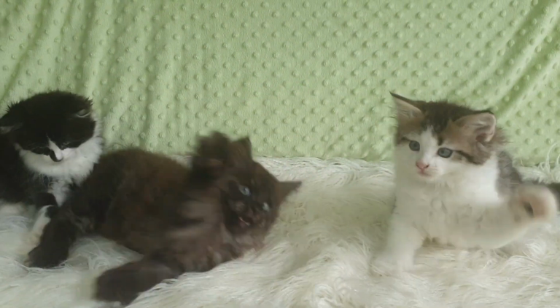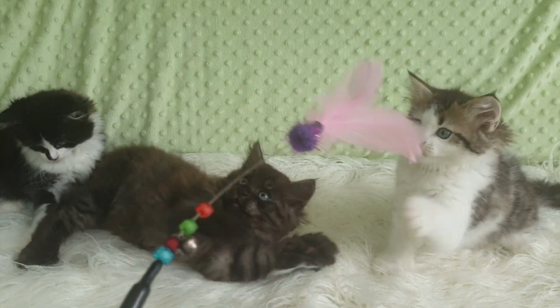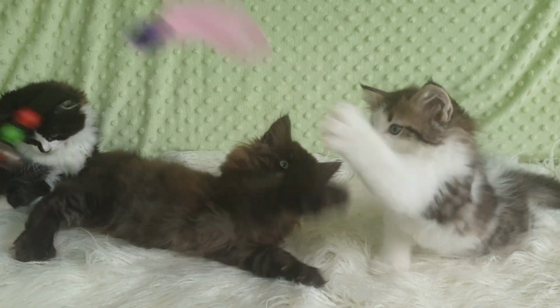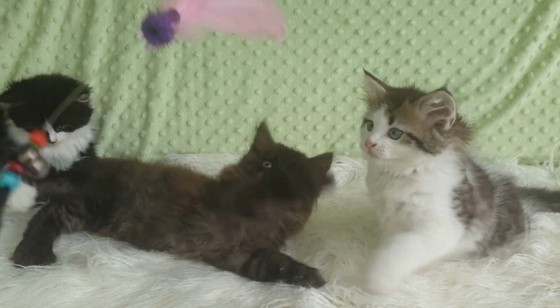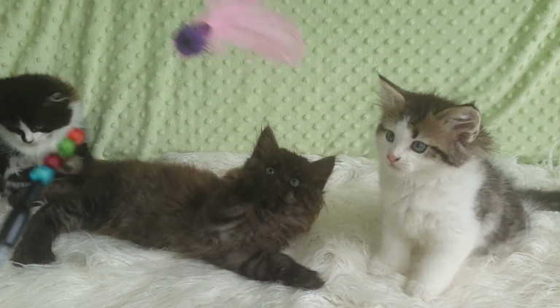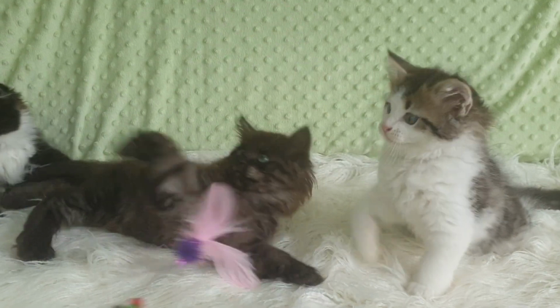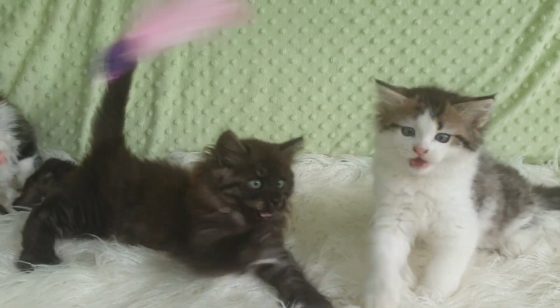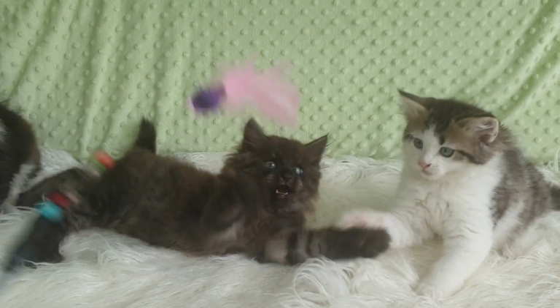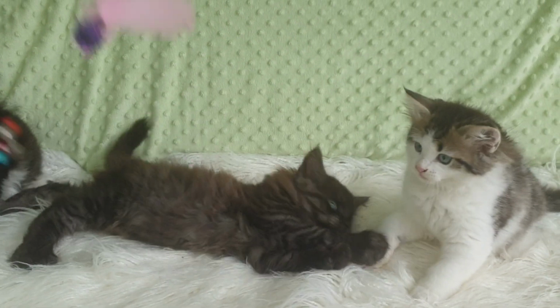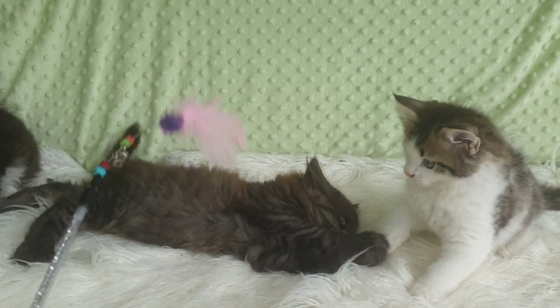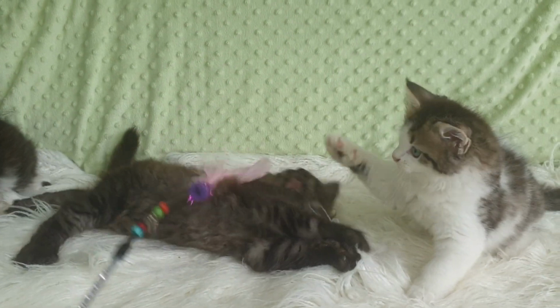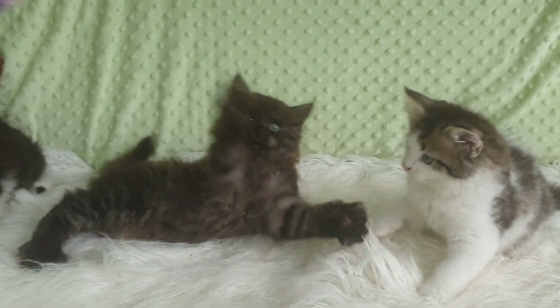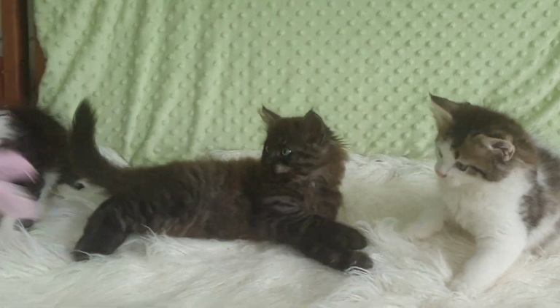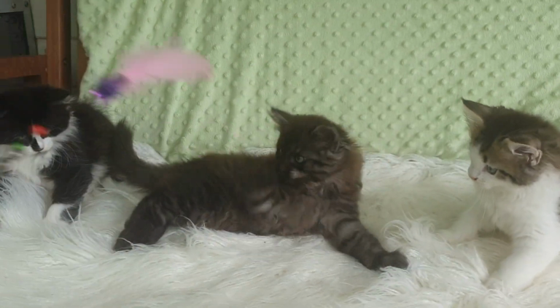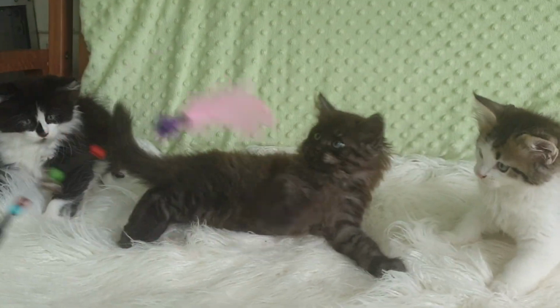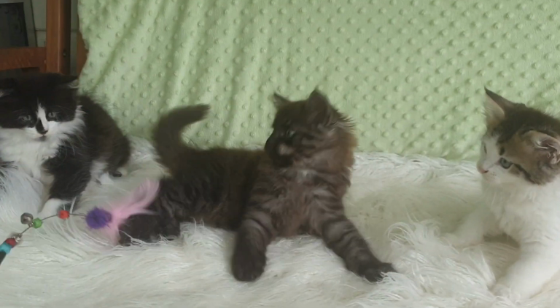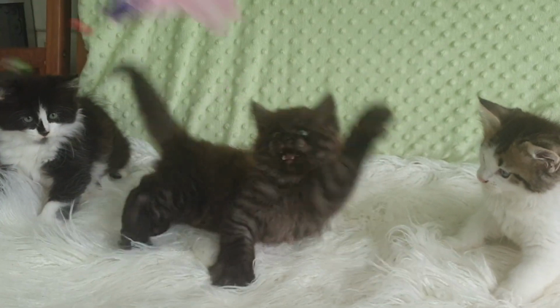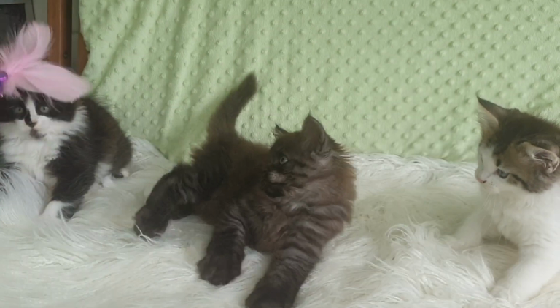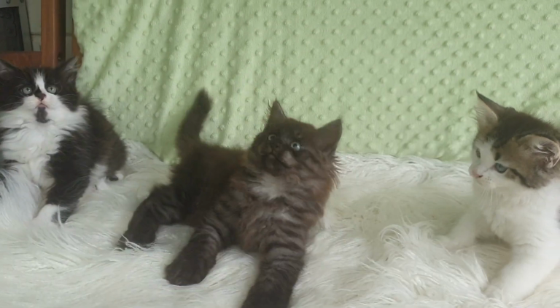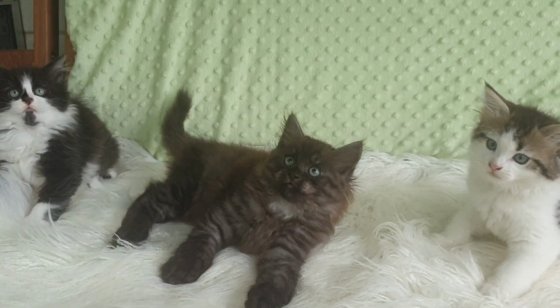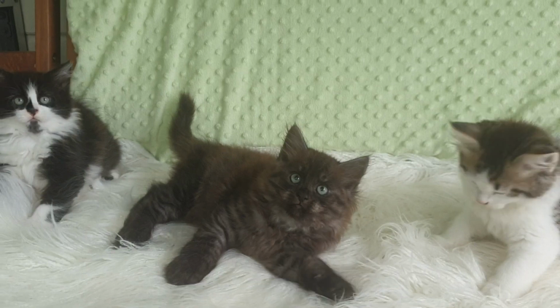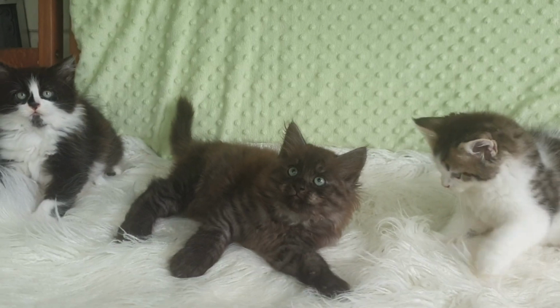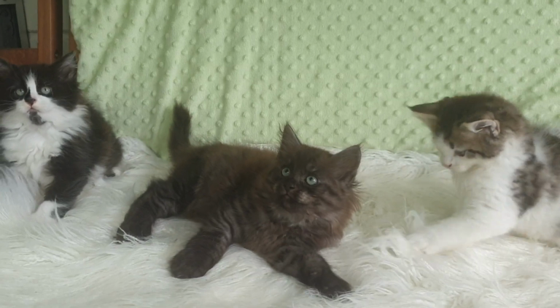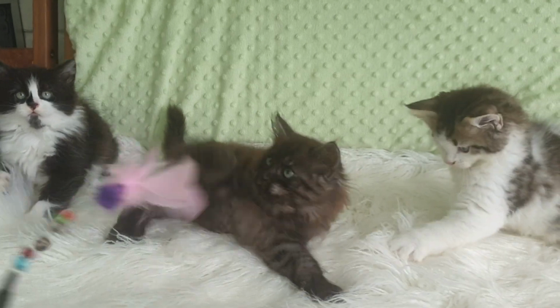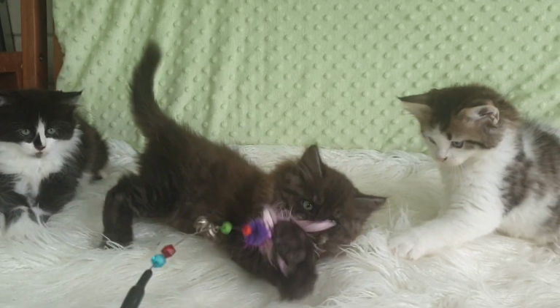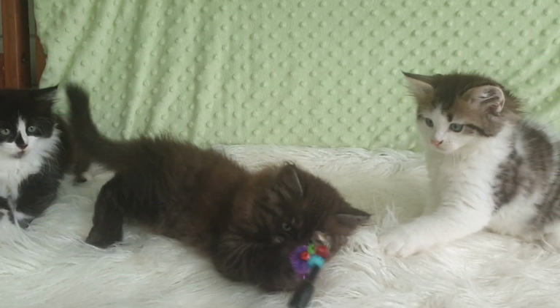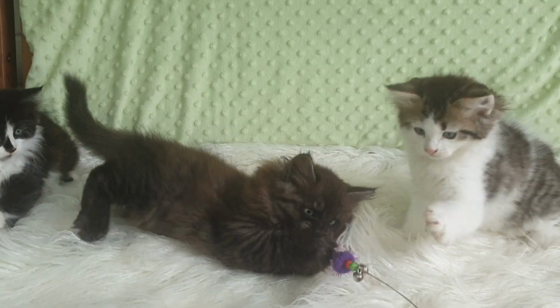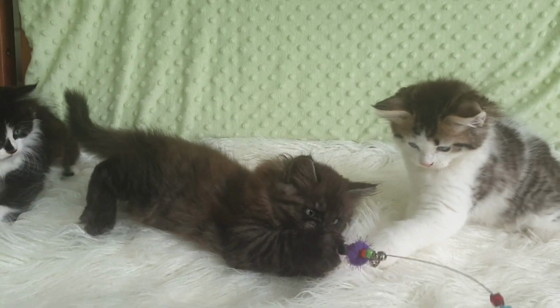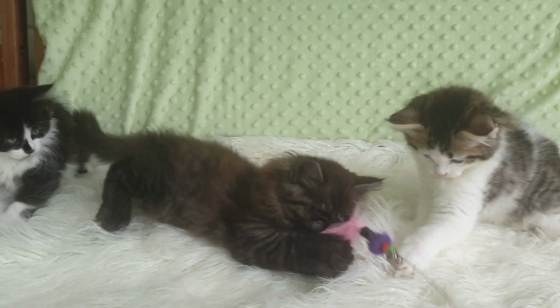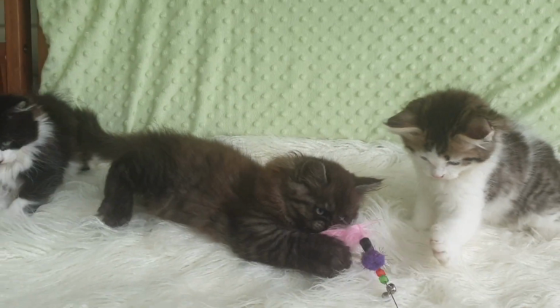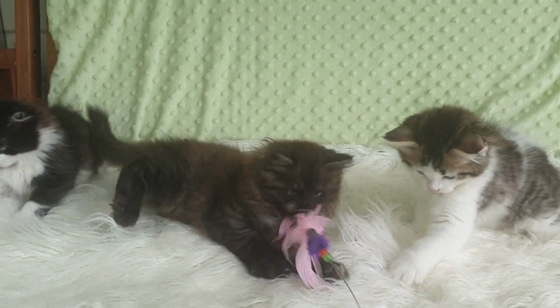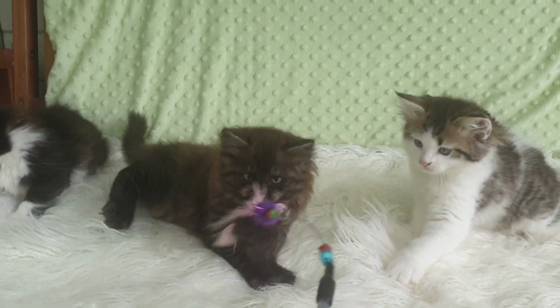We very rarely get solid colours — being the smoke and the black and white. It's very rare for us to get those colours, so it's always exciting when we do.